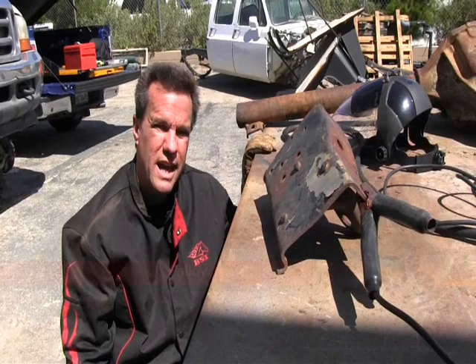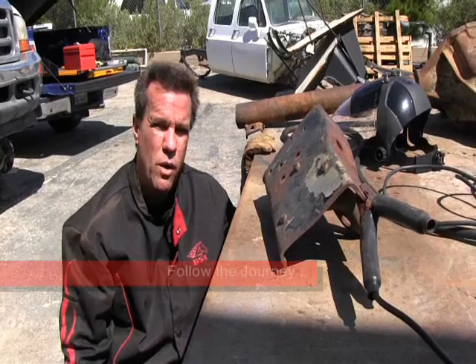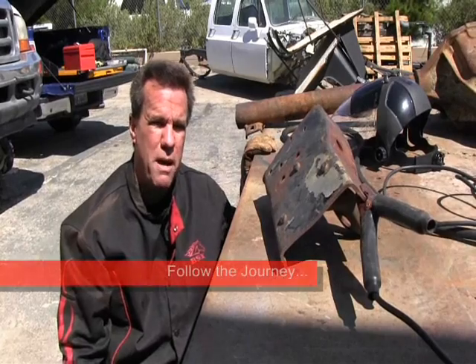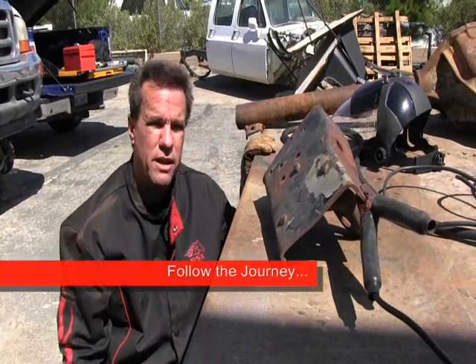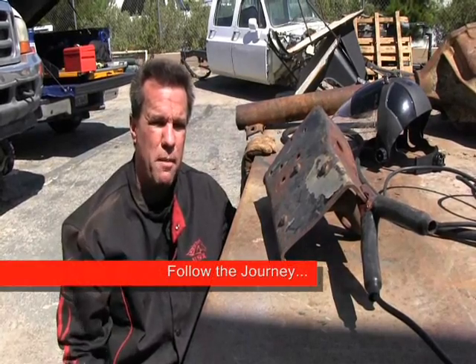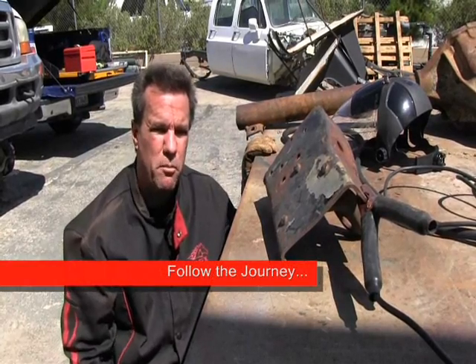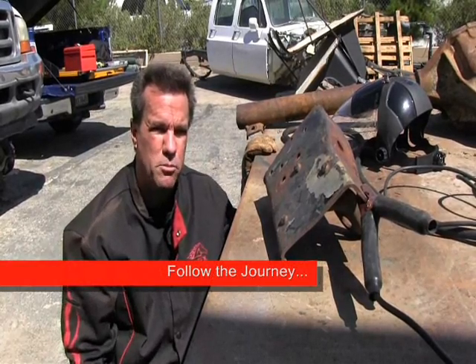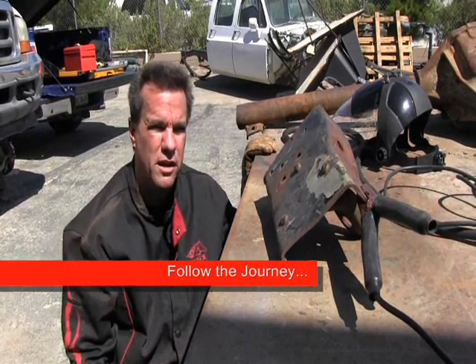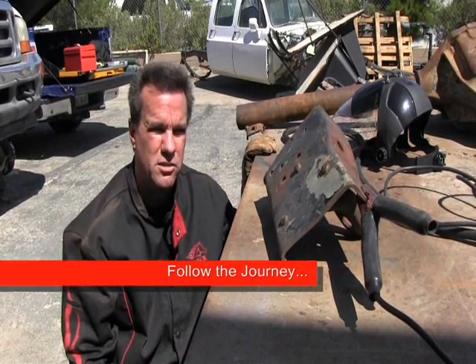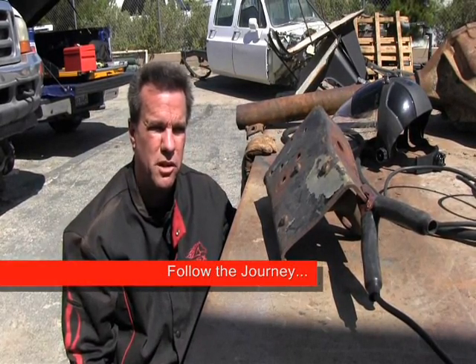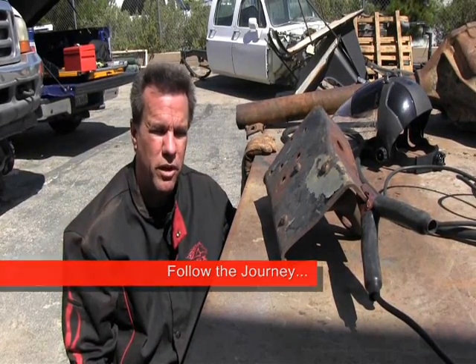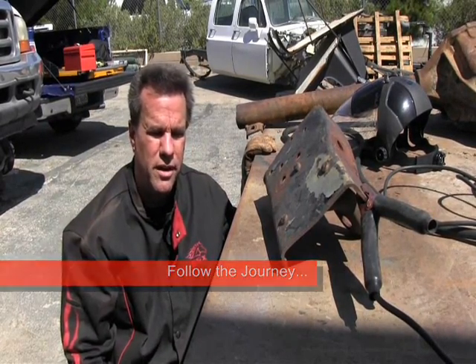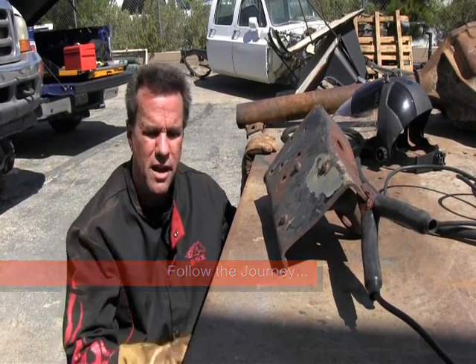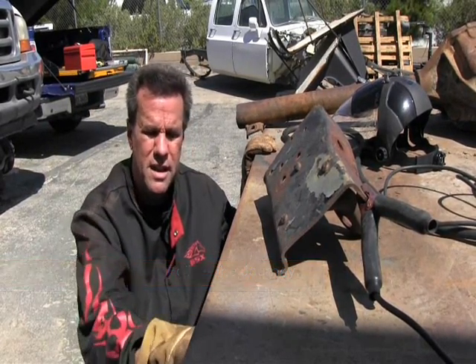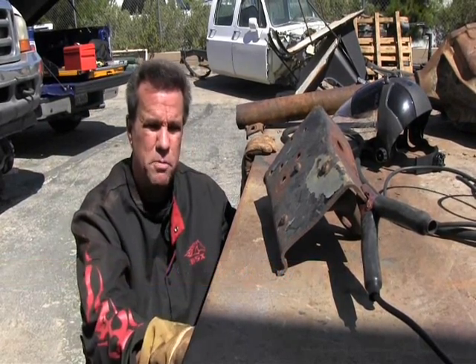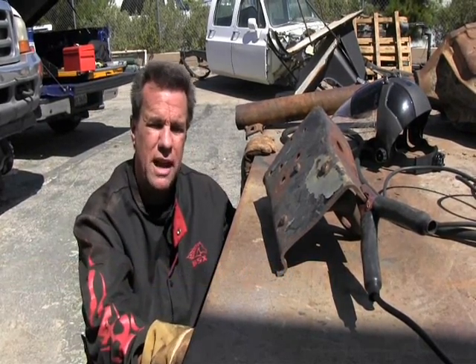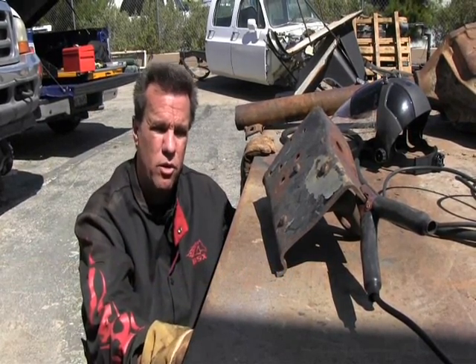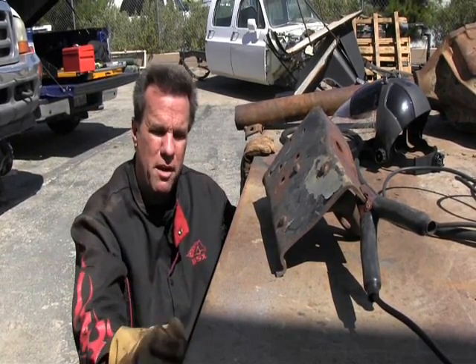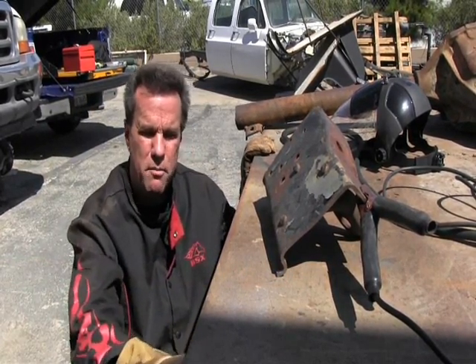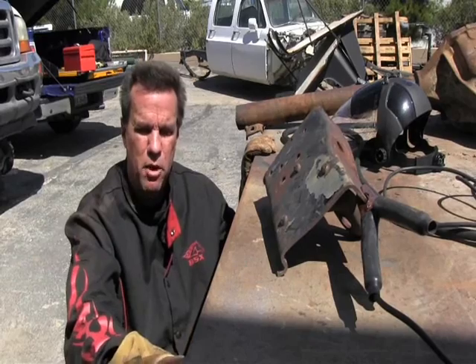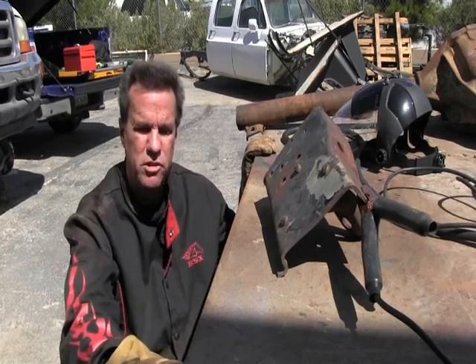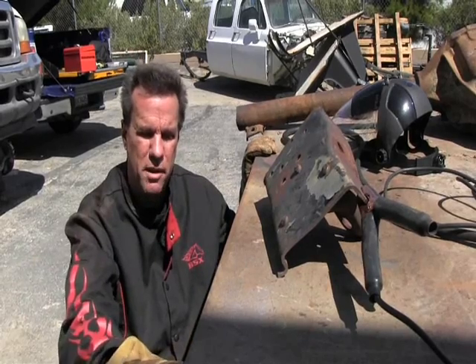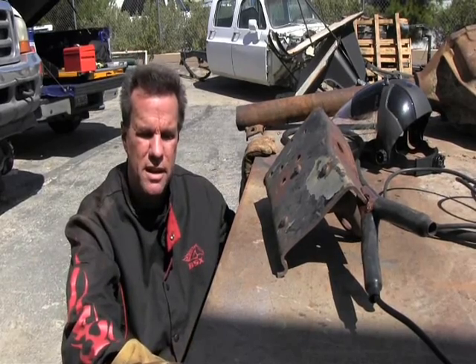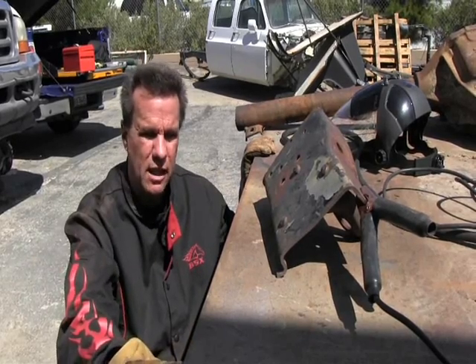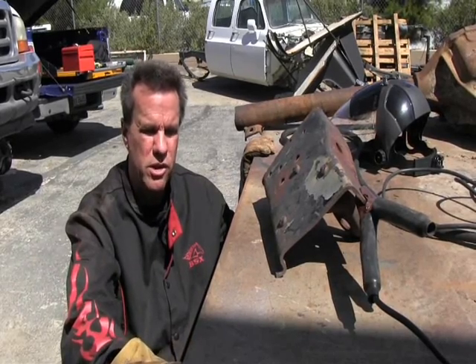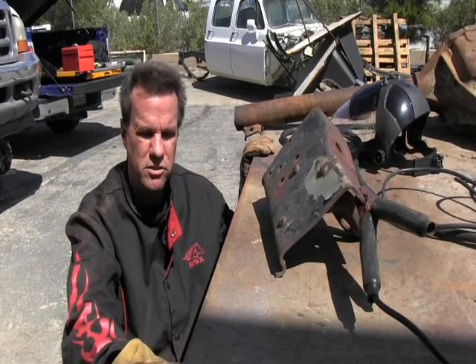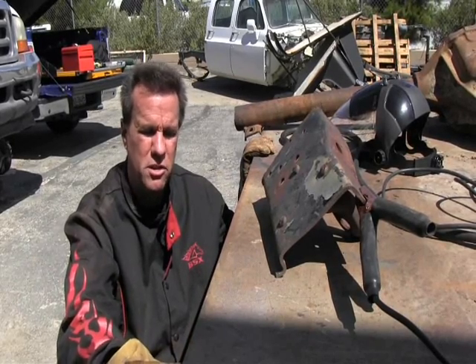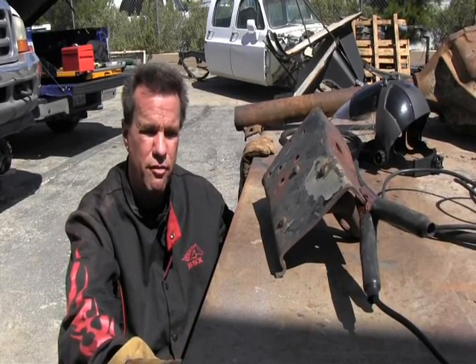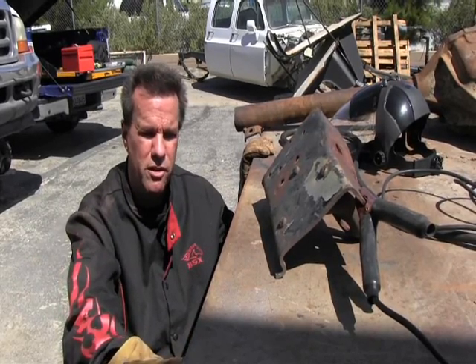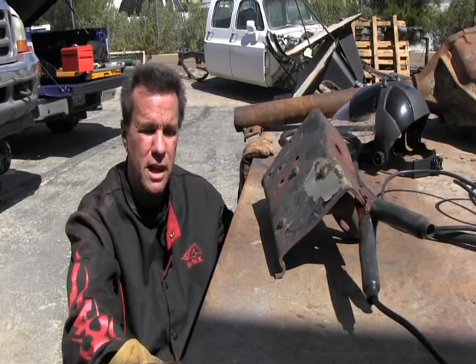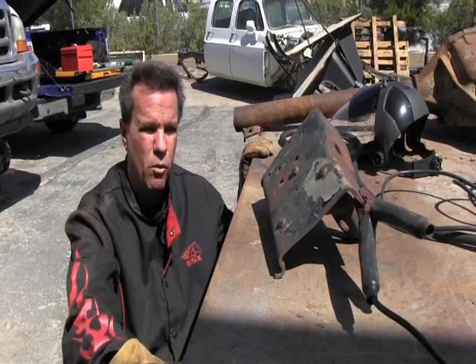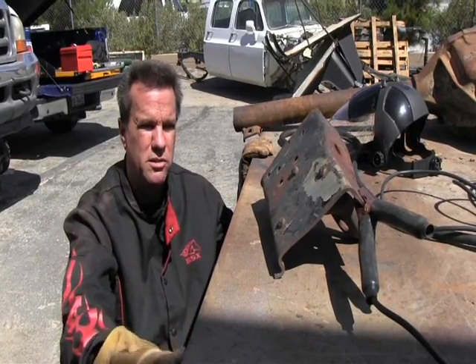Hey everyone, it's Michael V with Hypertherm Plasma Cutting Systems. We're here in Hesperia, California at my friend Mike Murphy's shop at California Customs Off-Road and Metalworks.